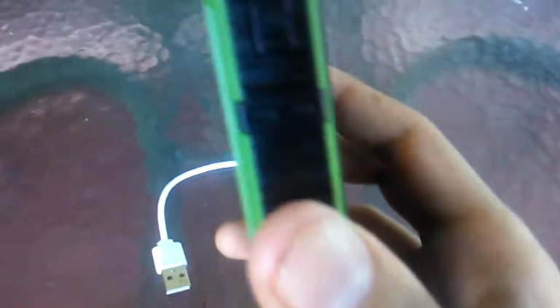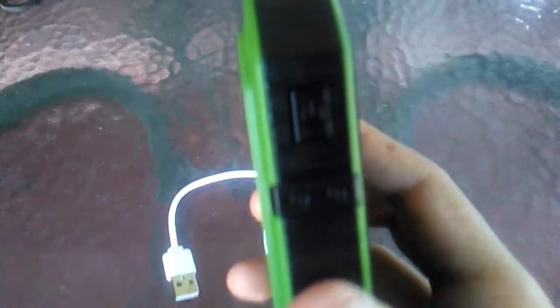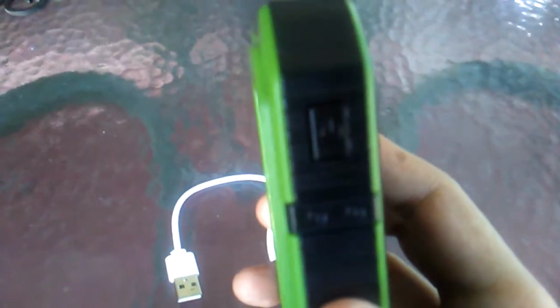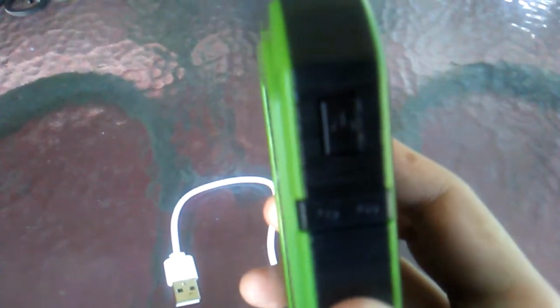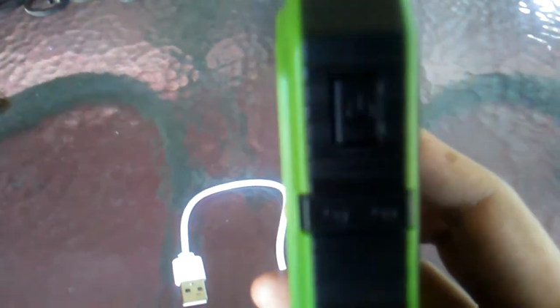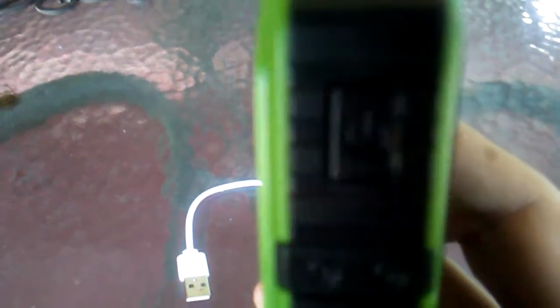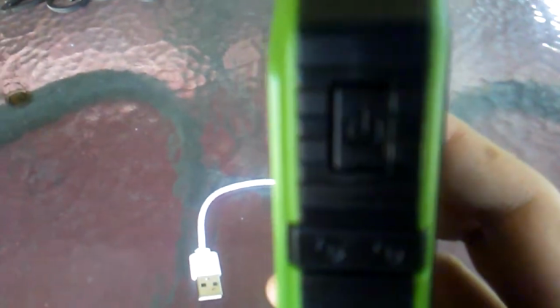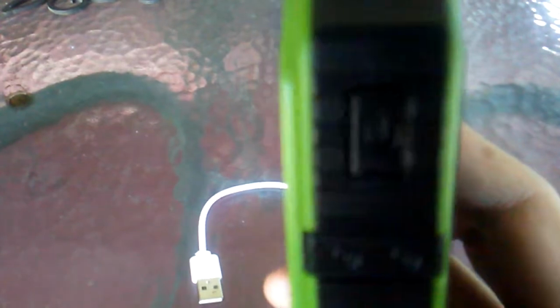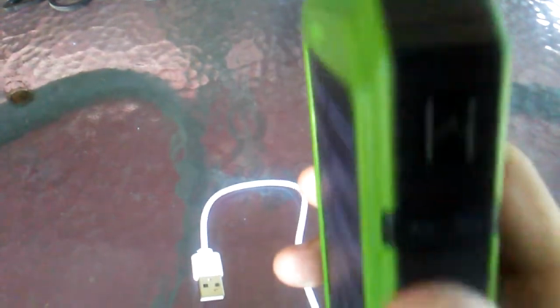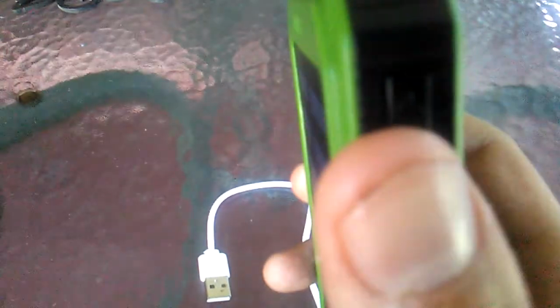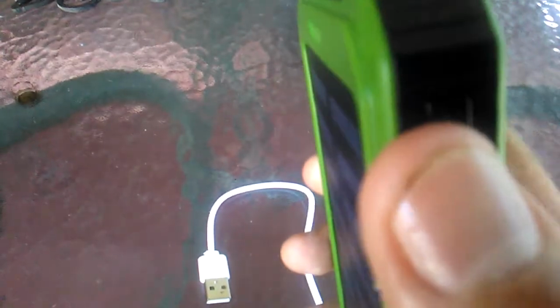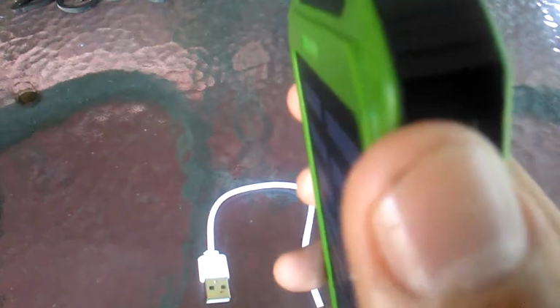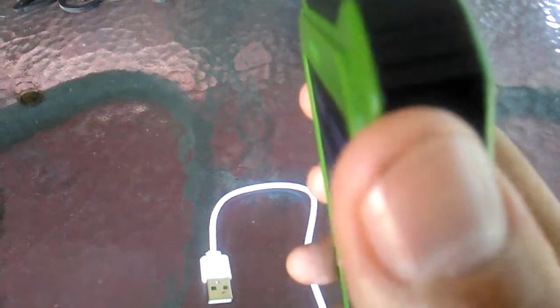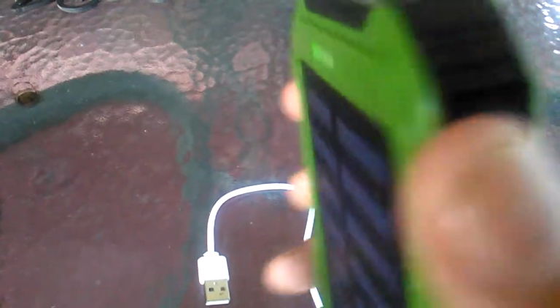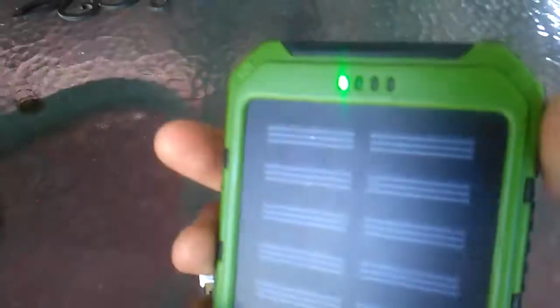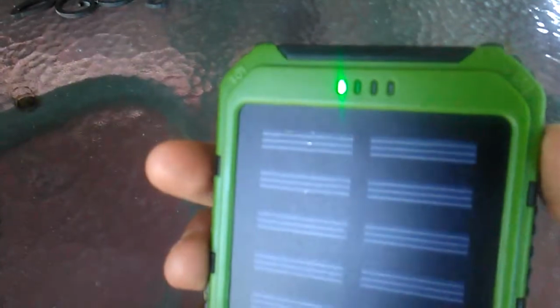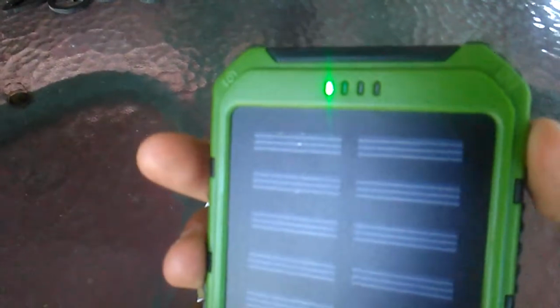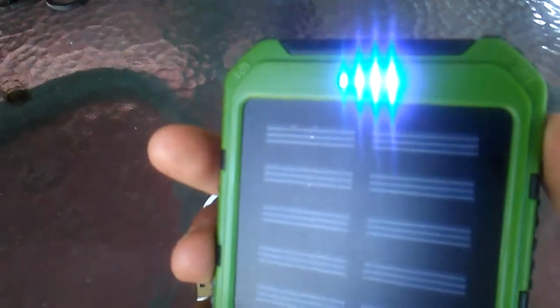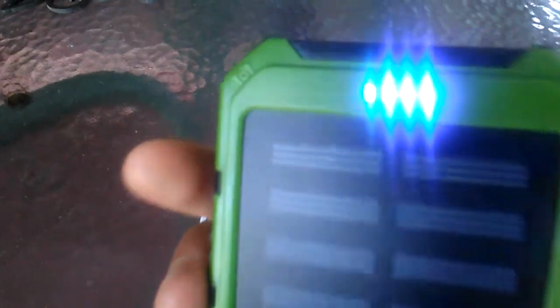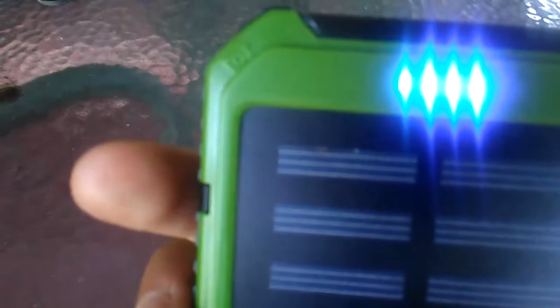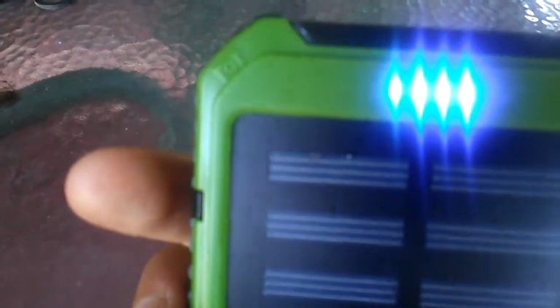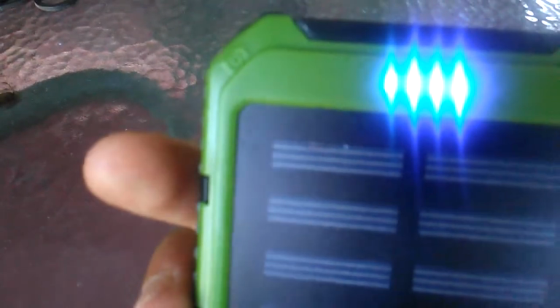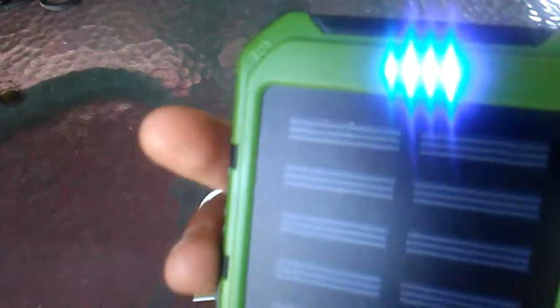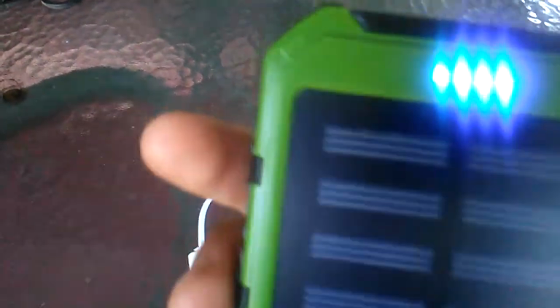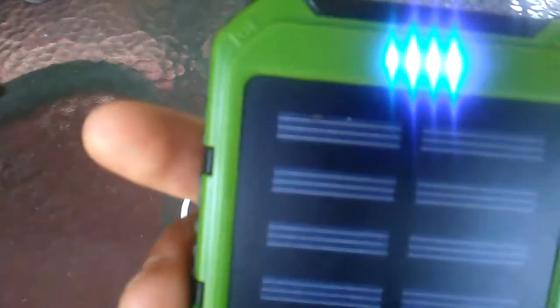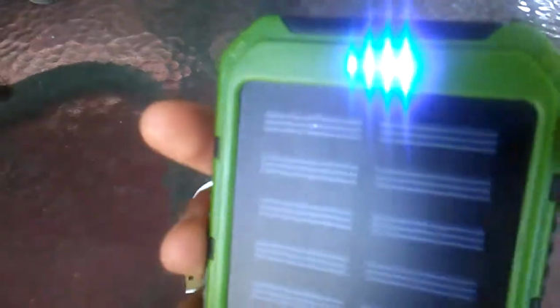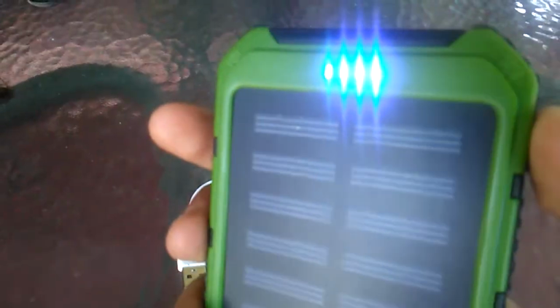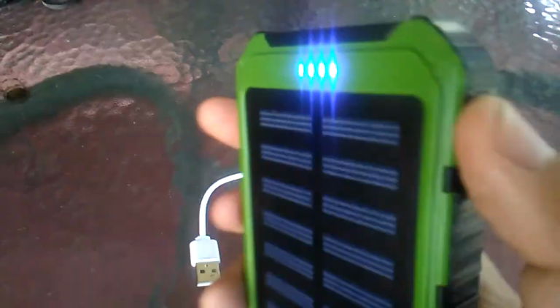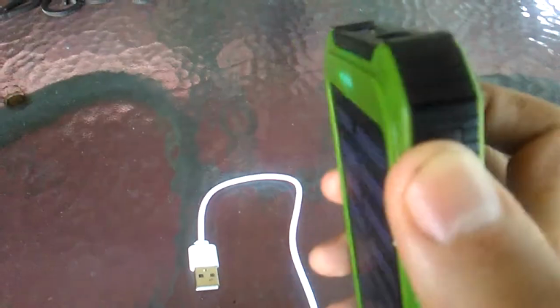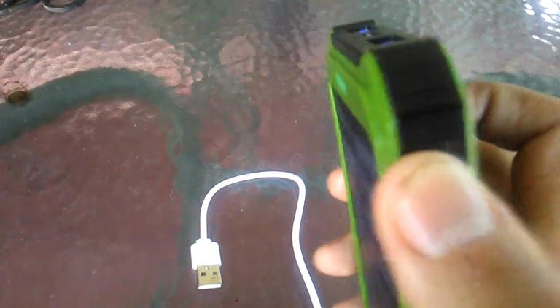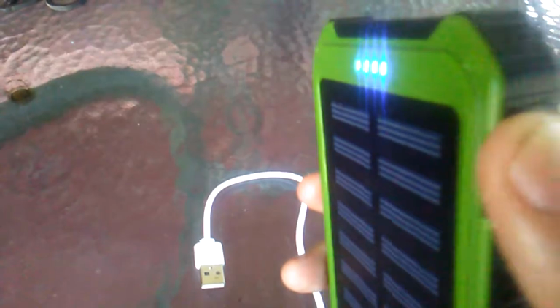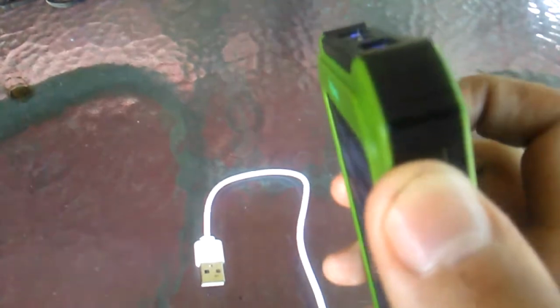There's a button right here. If you press it once it shows you how much battery it has left. Four lights showing — so it's fully charged right now.